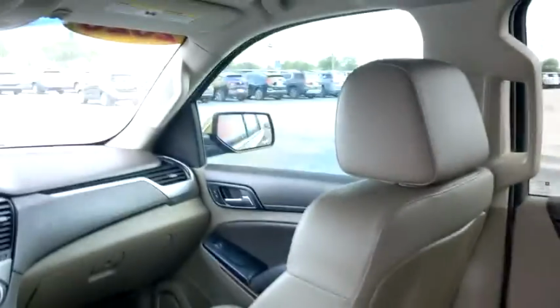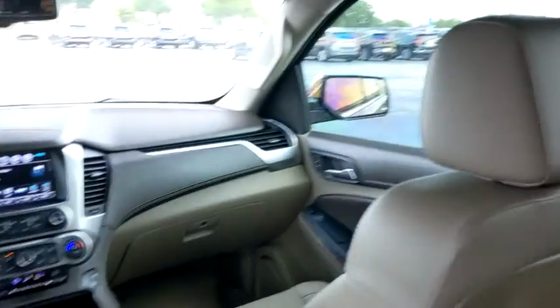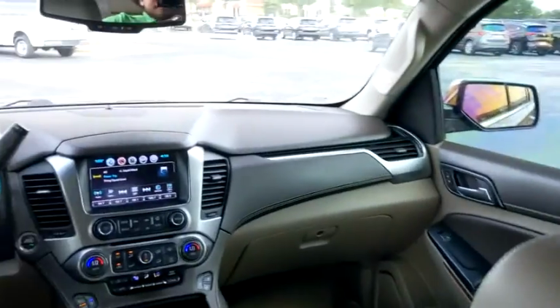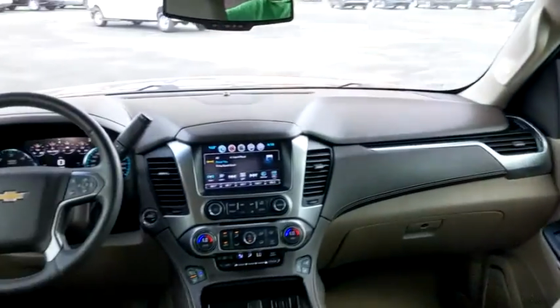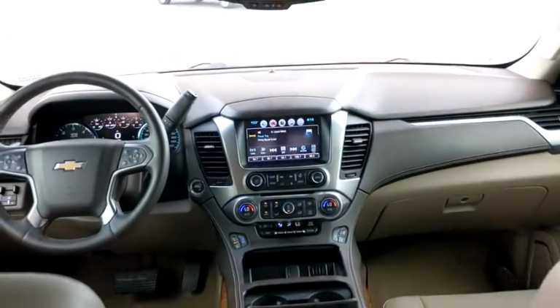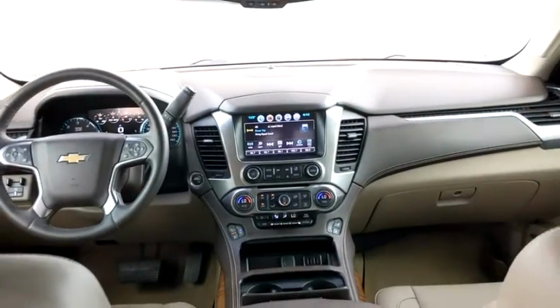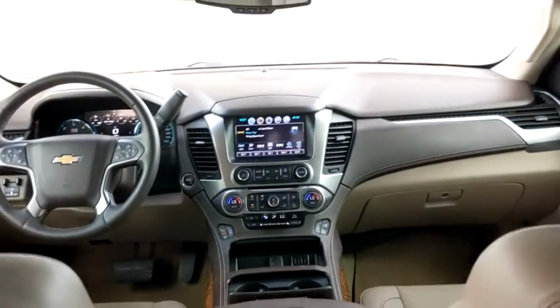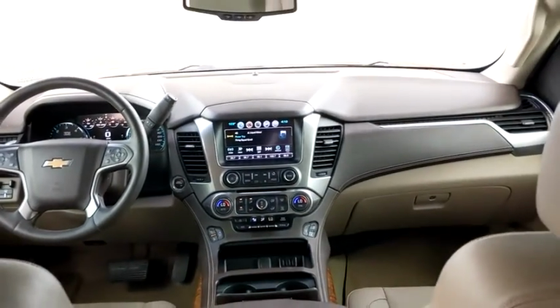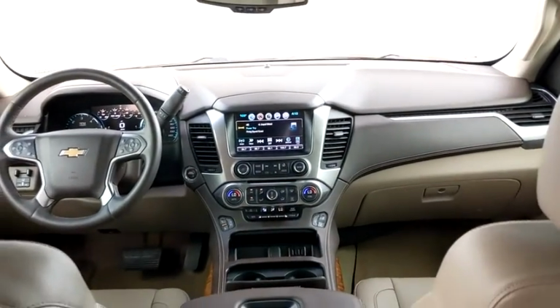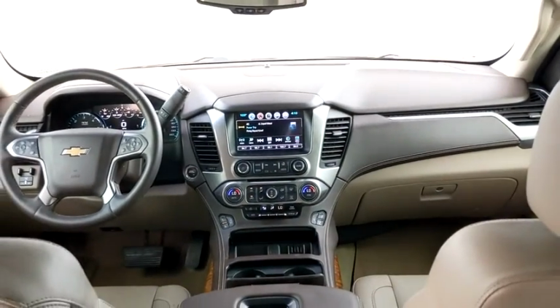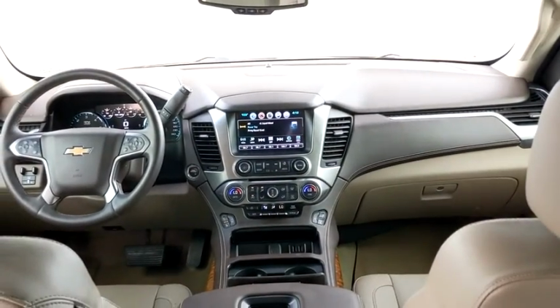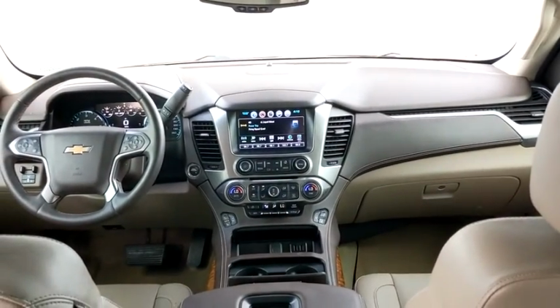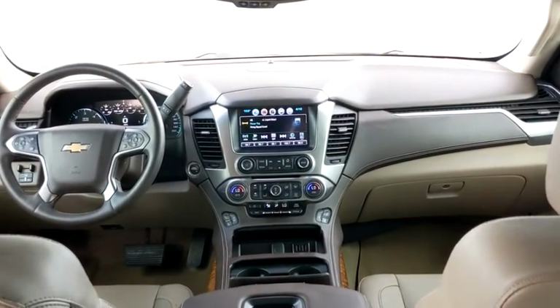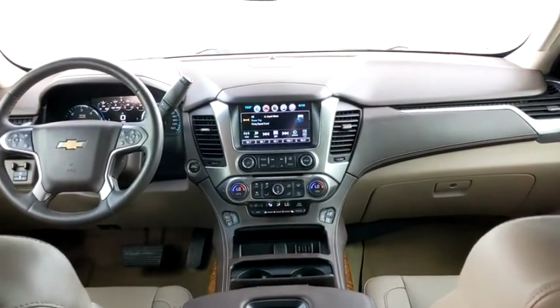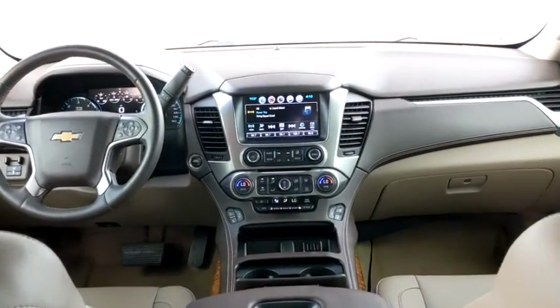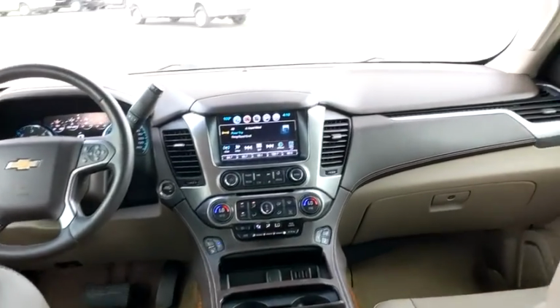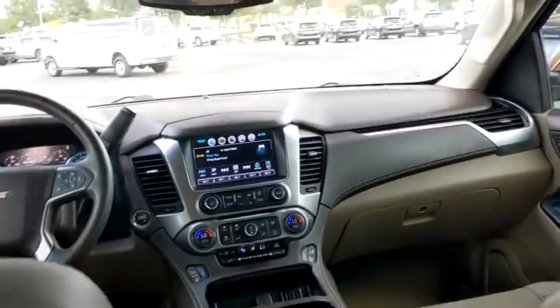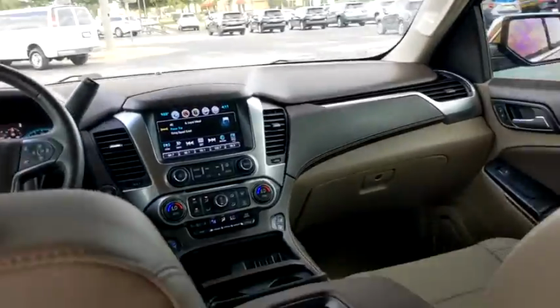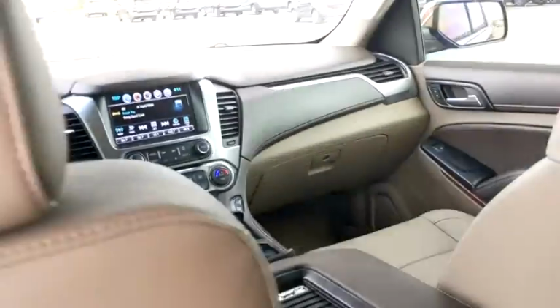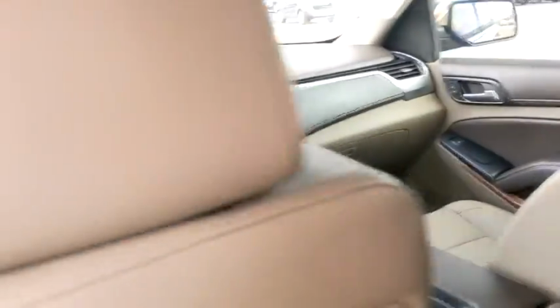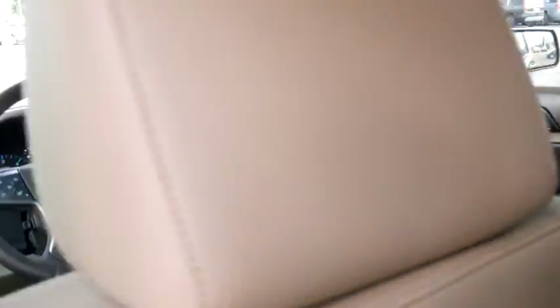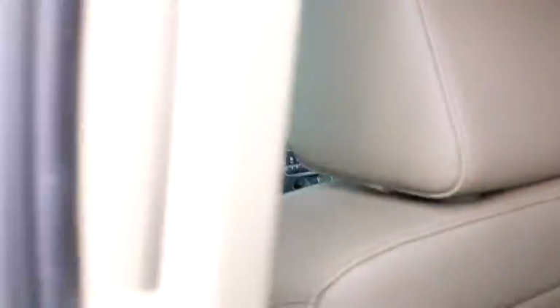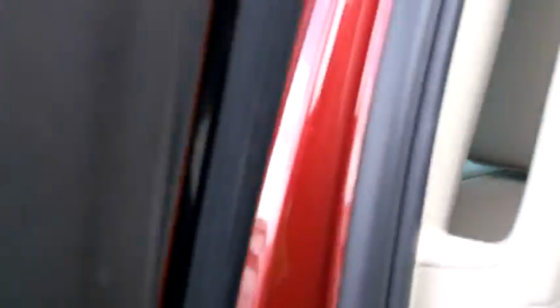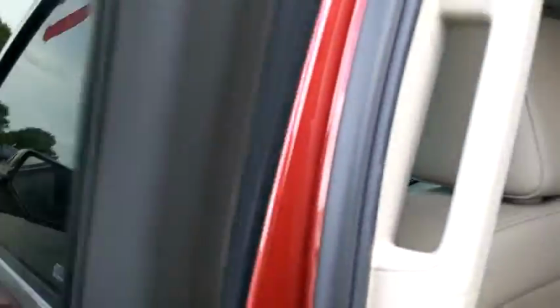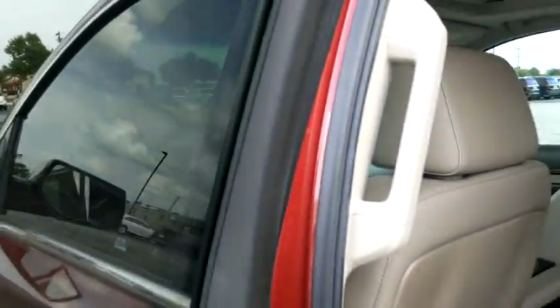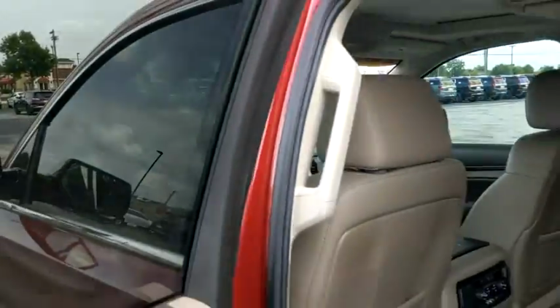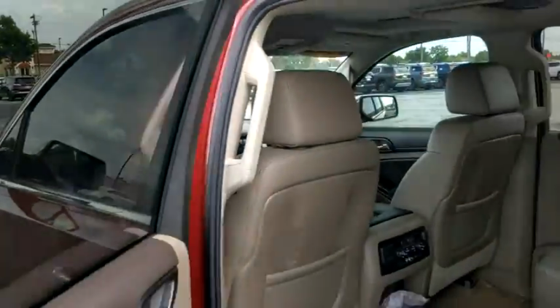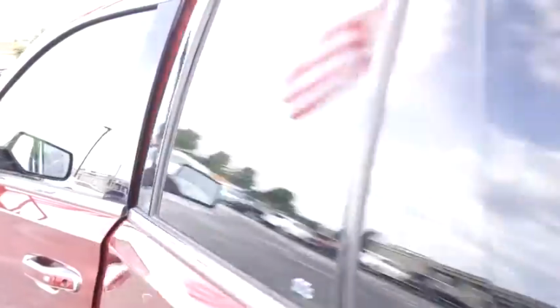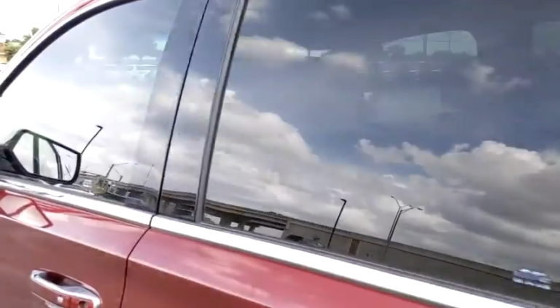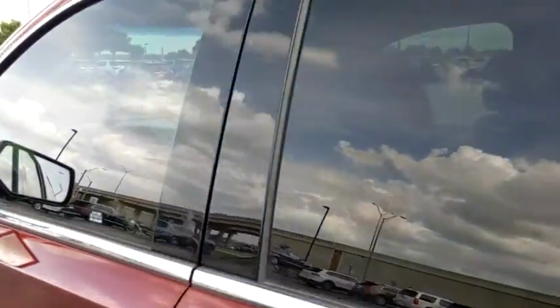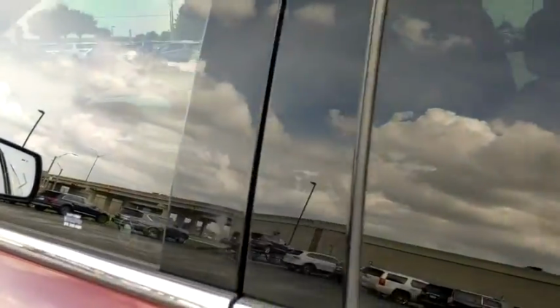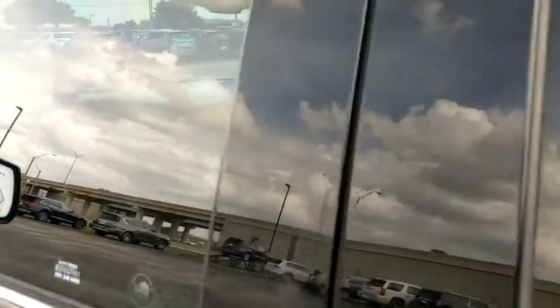Steering wheel audio control, anti-lock braking system, leather-wrapped steering wheel, Bluetooth, power steering, adjustable steering wheel, cruise control, floor mats, aluminum wheels.